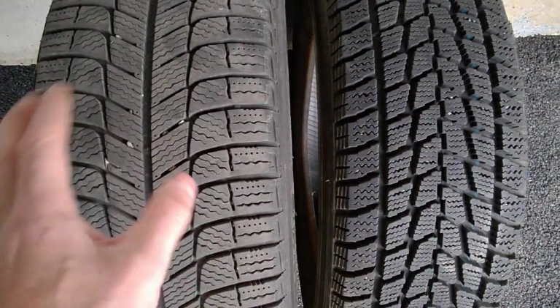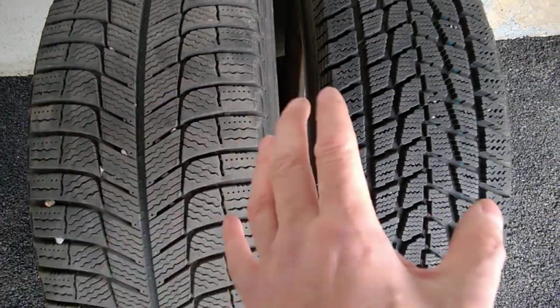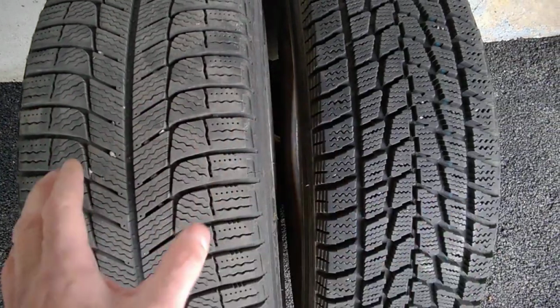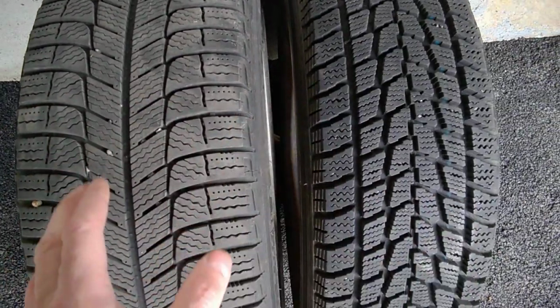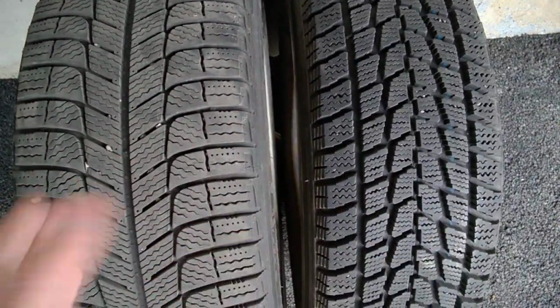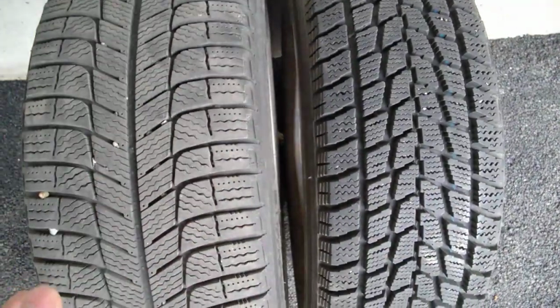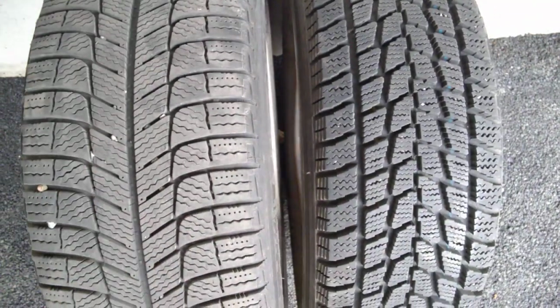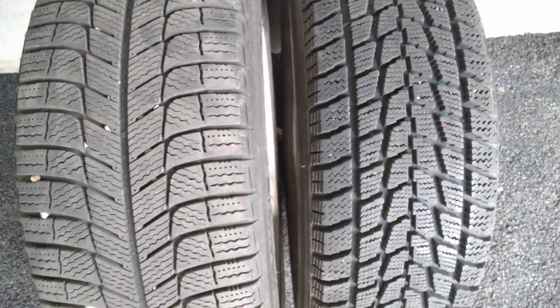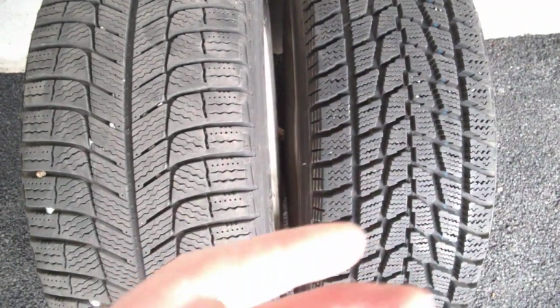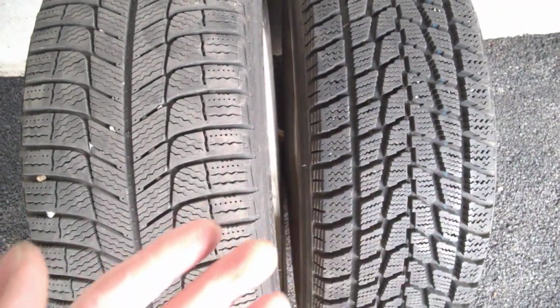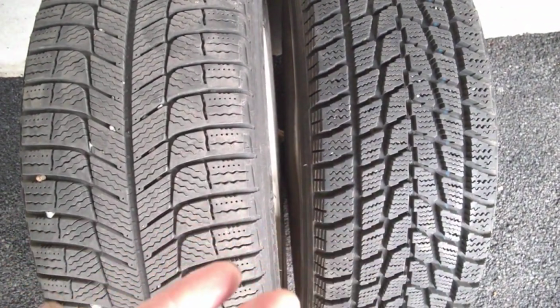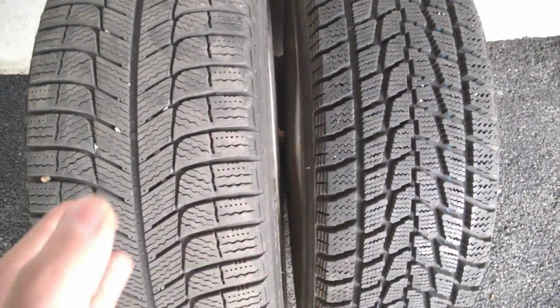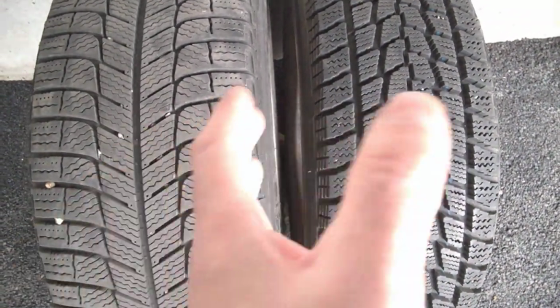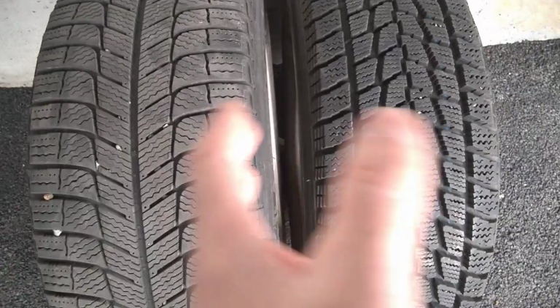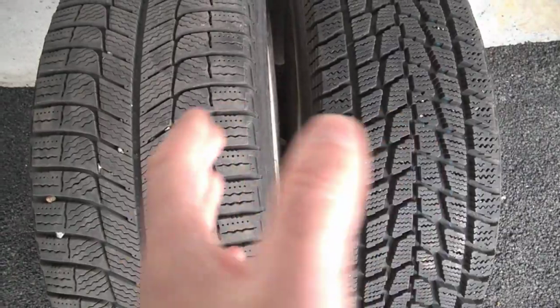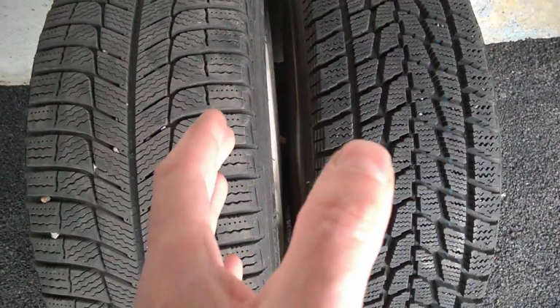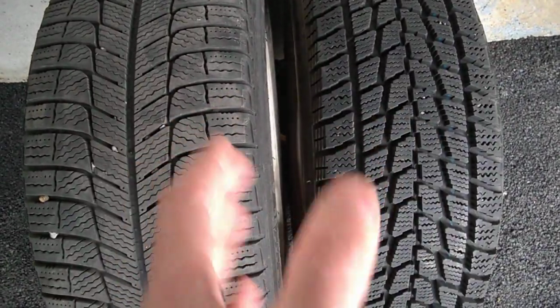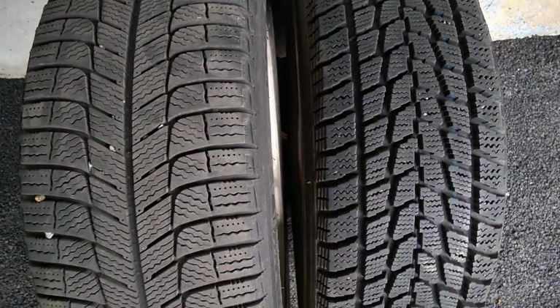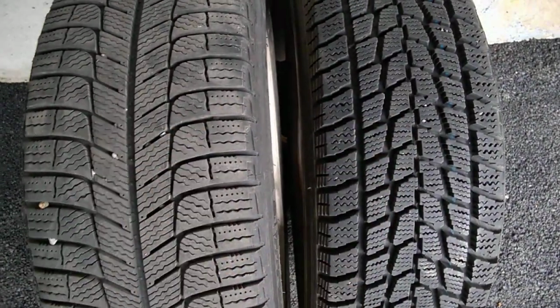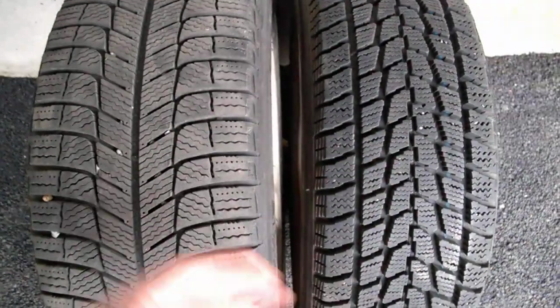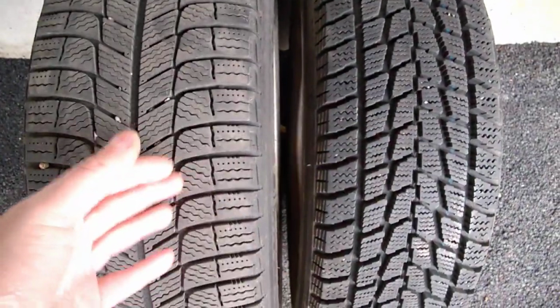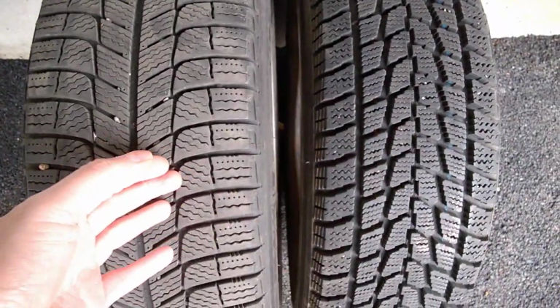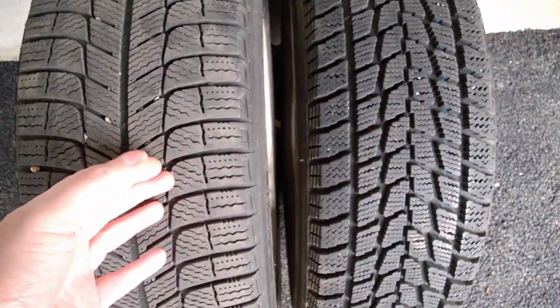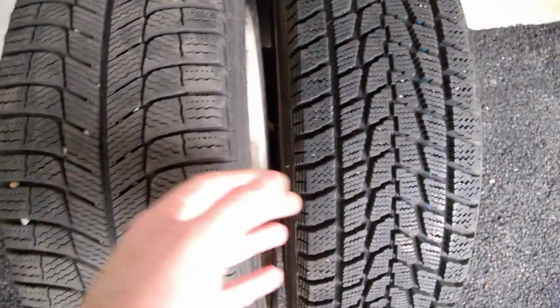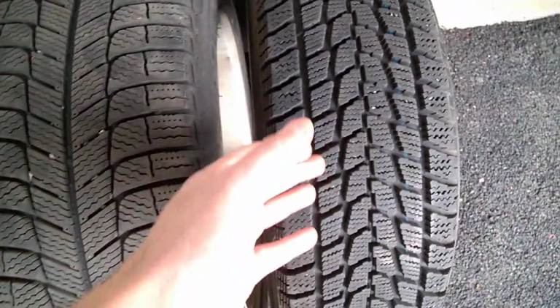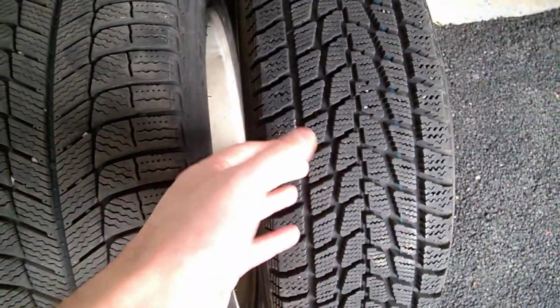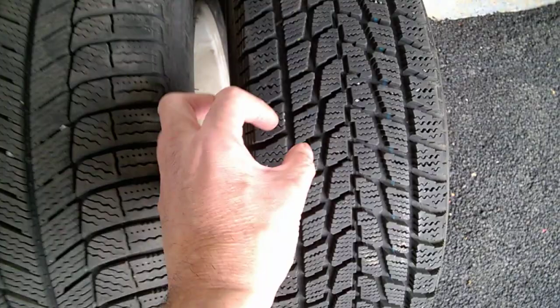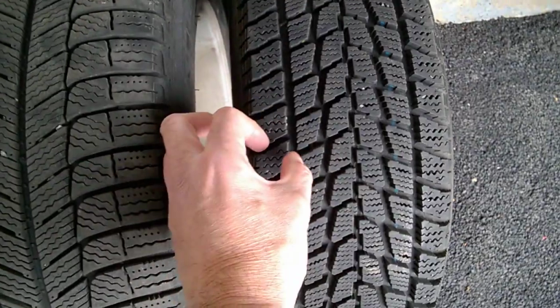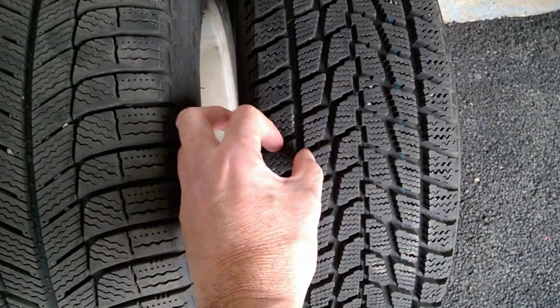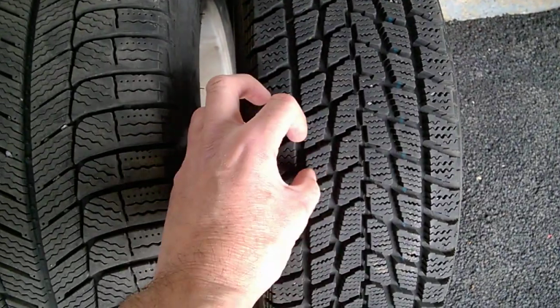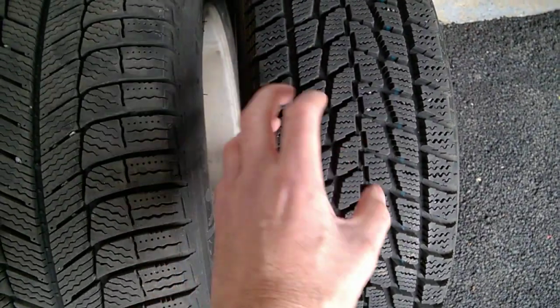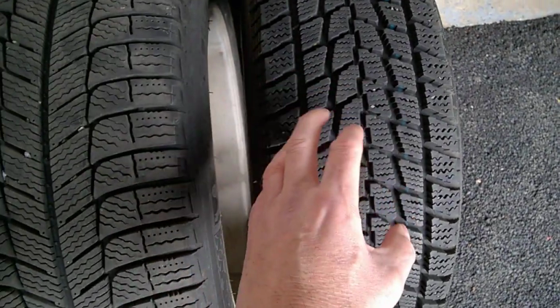So you need to make your choice somehow. You also have tires that are somehow intermediate. This one is for sedan cars. If you go for SUVs, you'll see the distance here is even bigger.